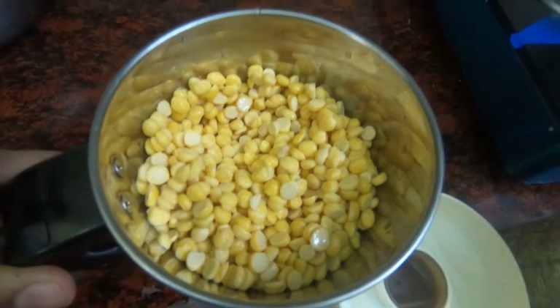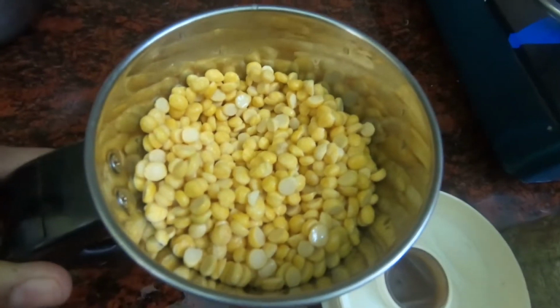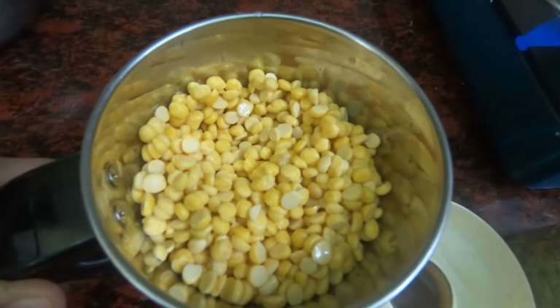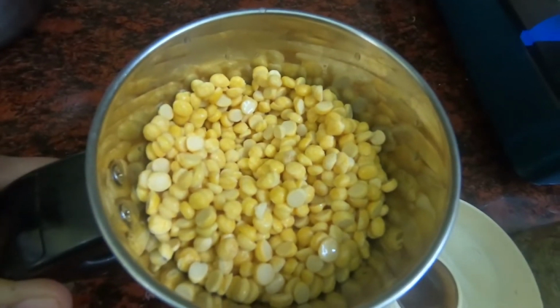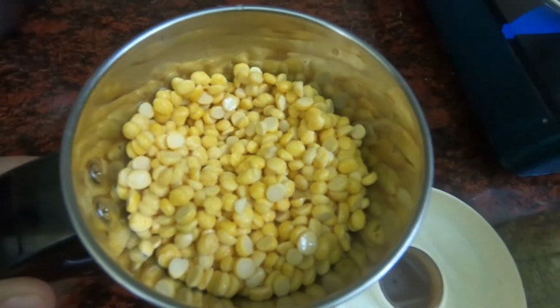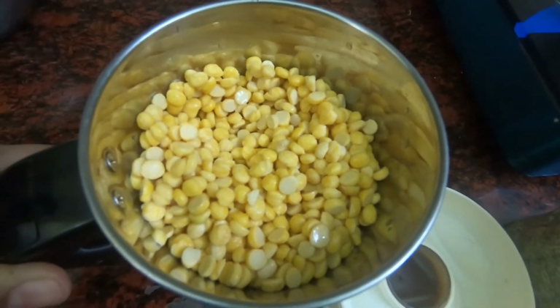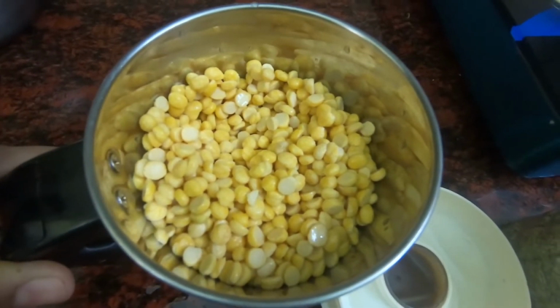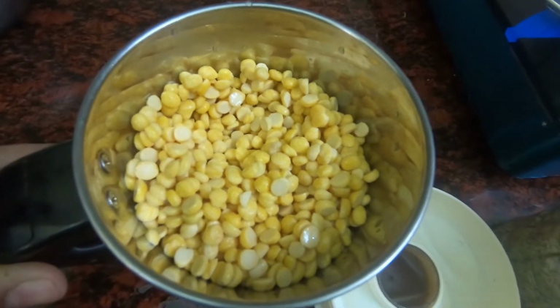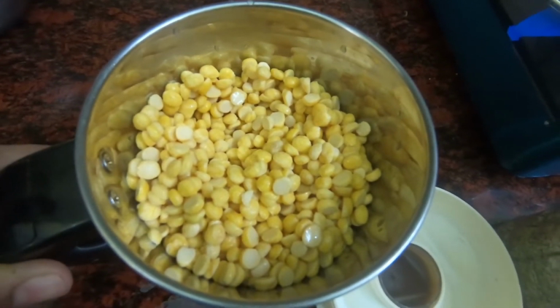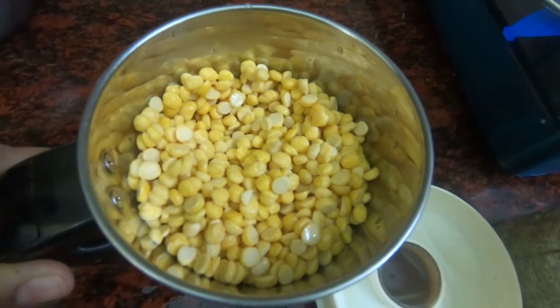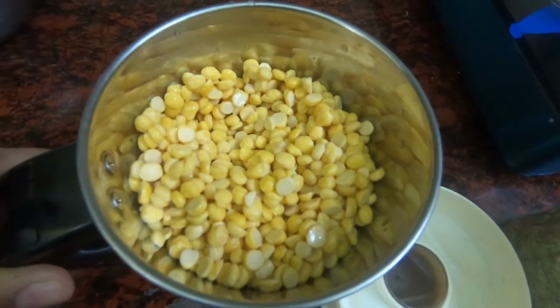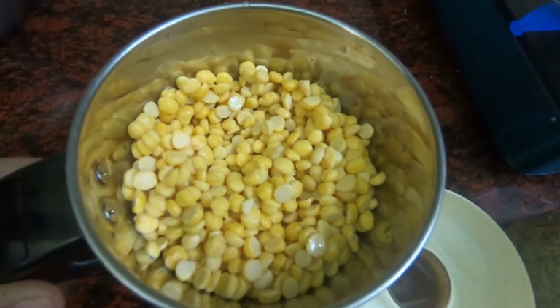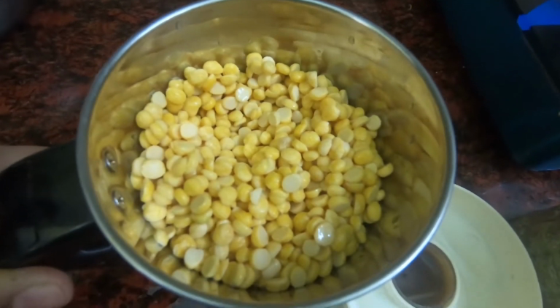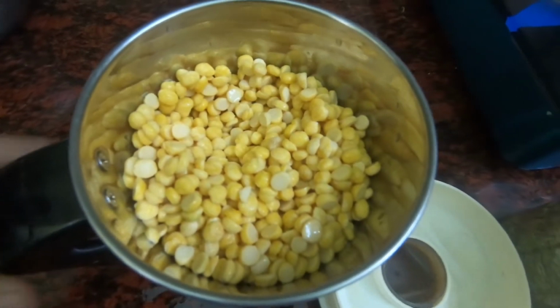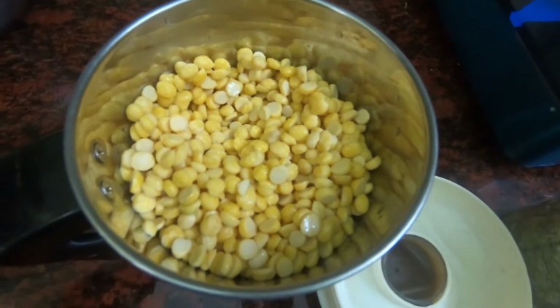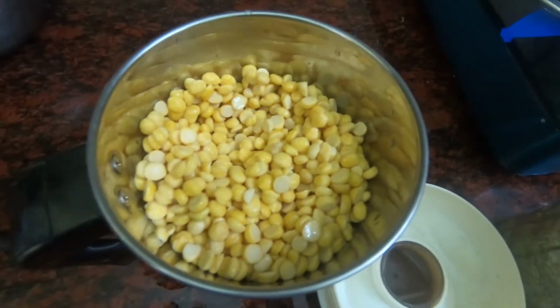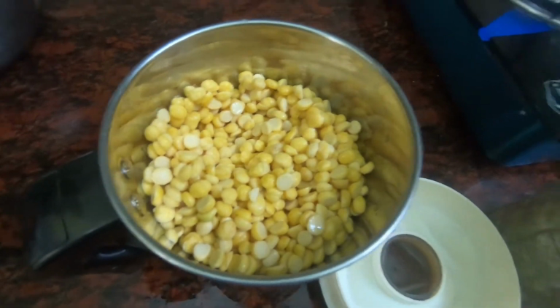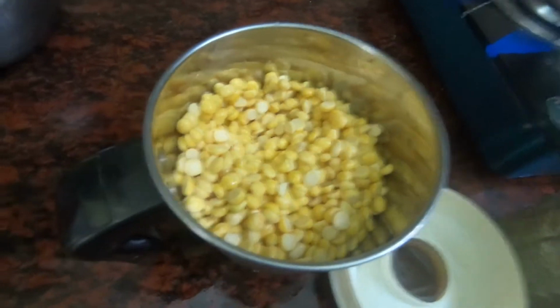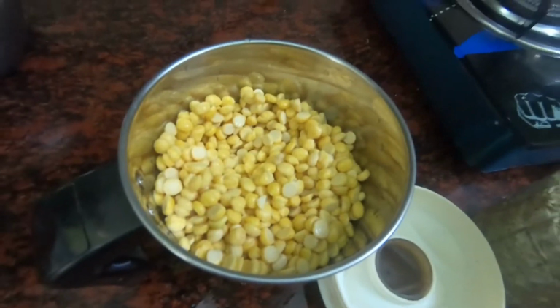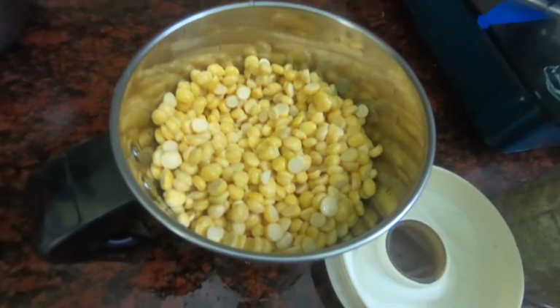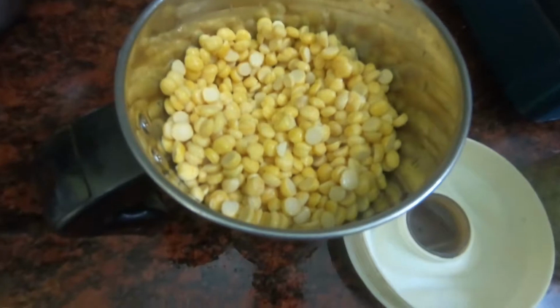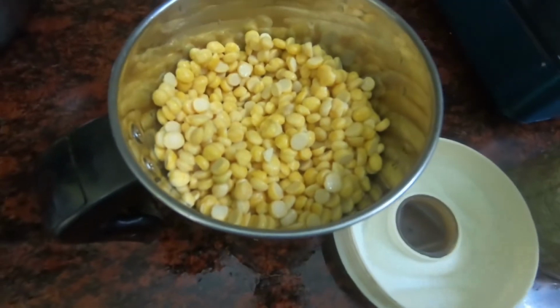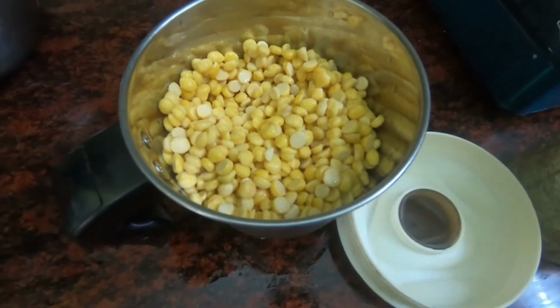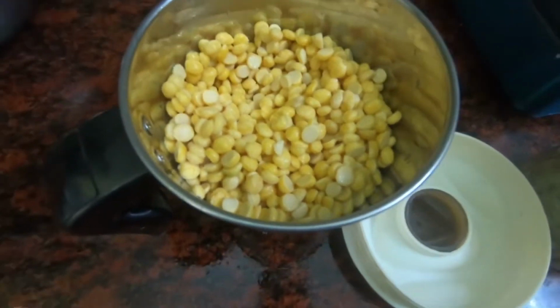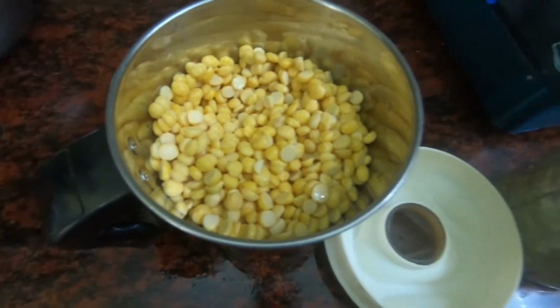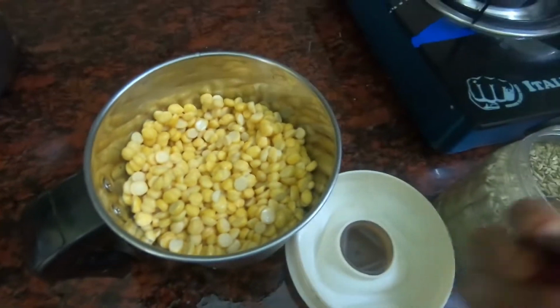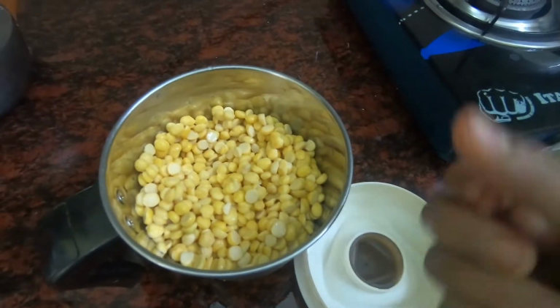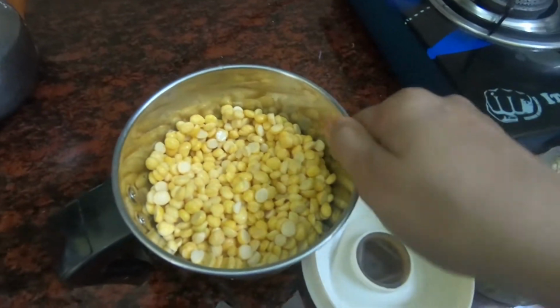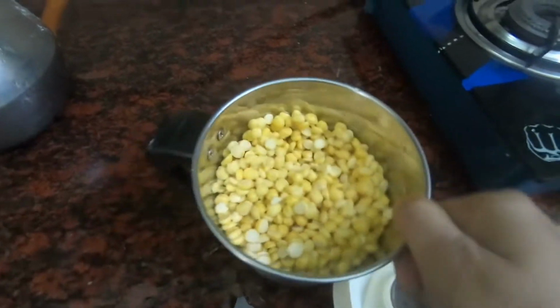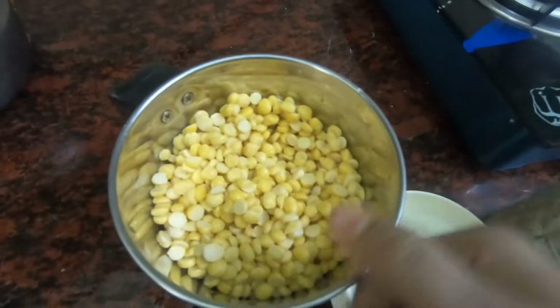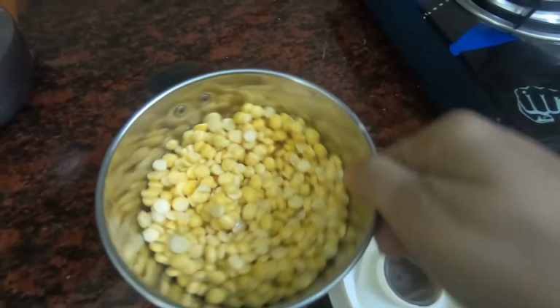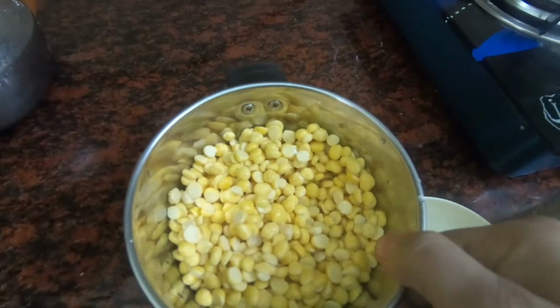First of all, we are going to make a plate for 1-2 minutes. Then we are going to mix it in a little bit.